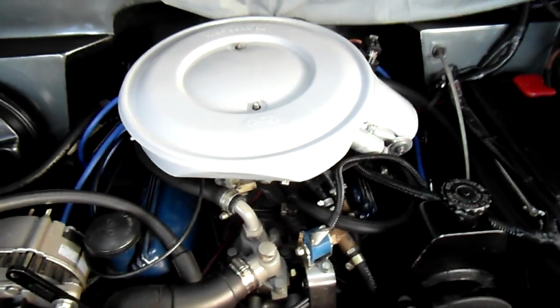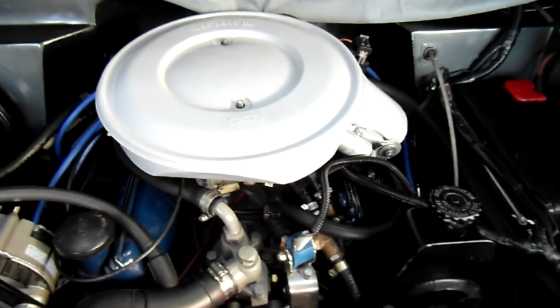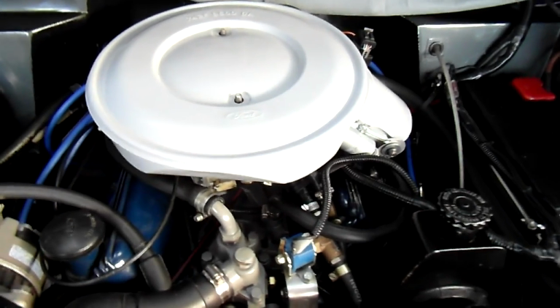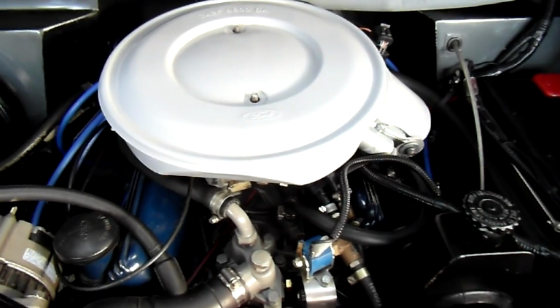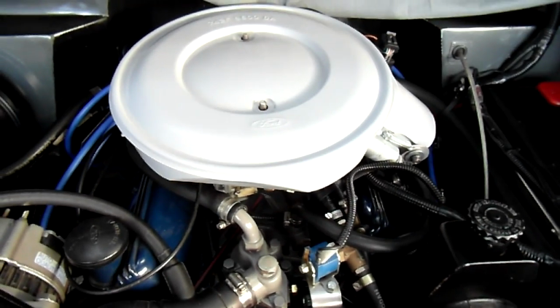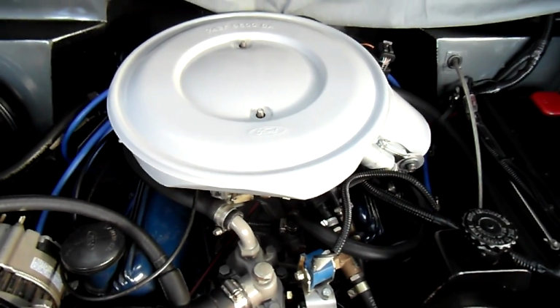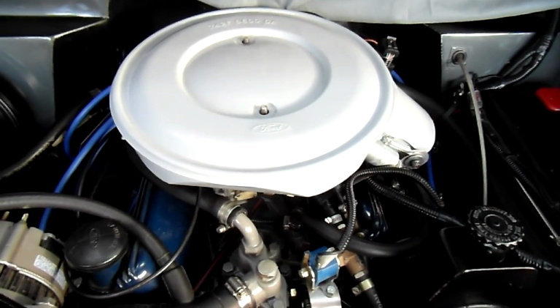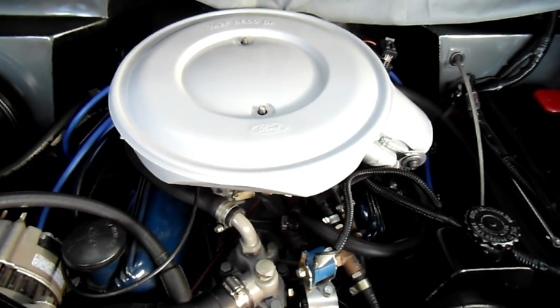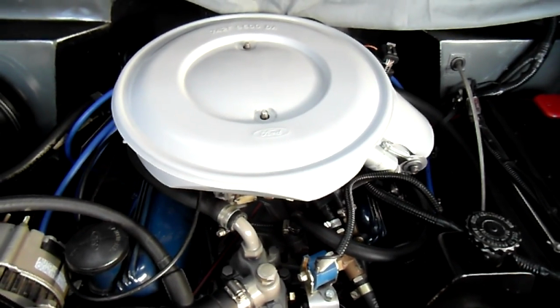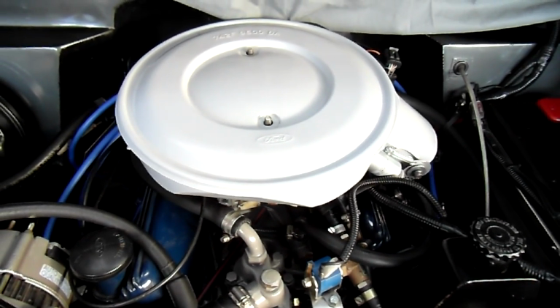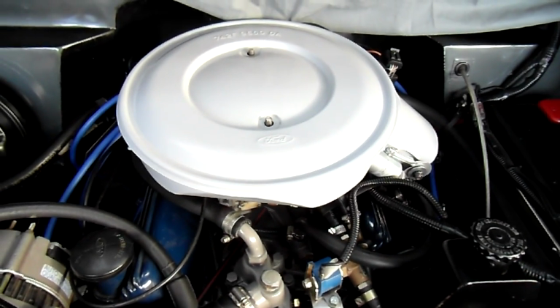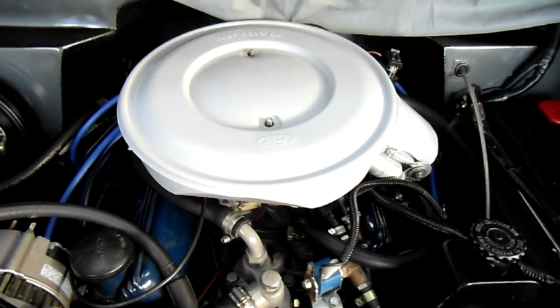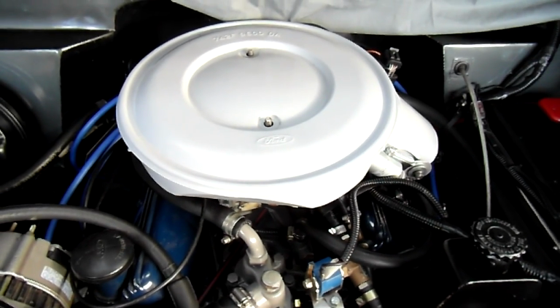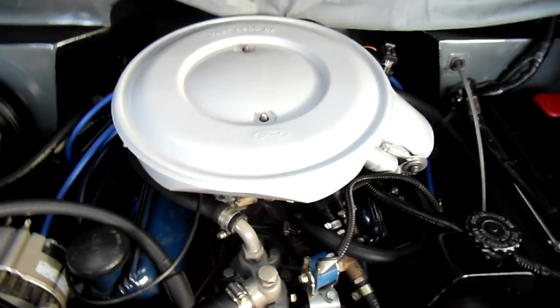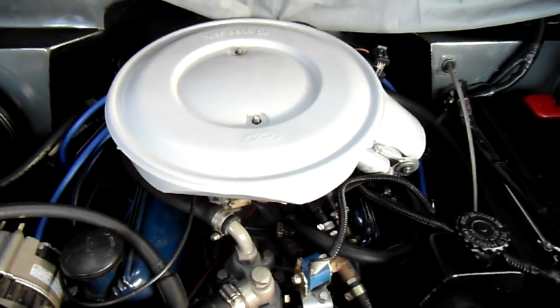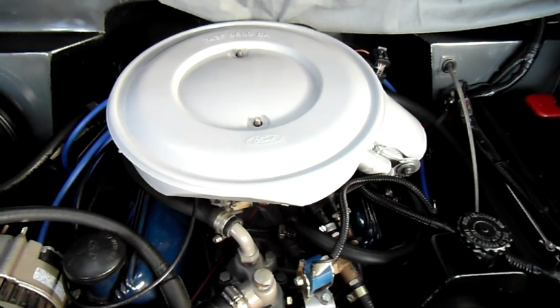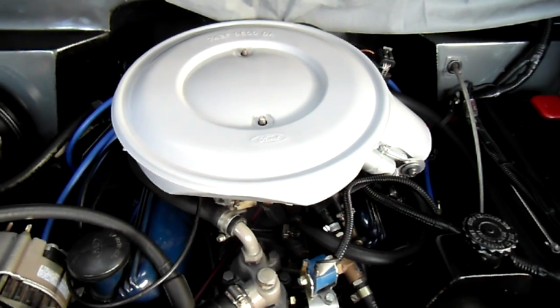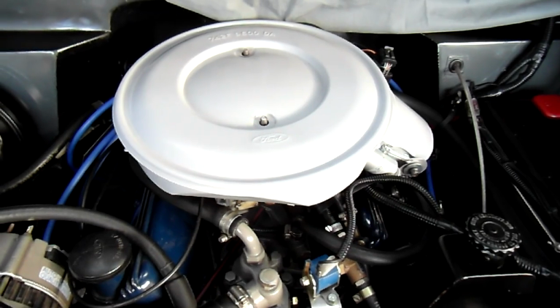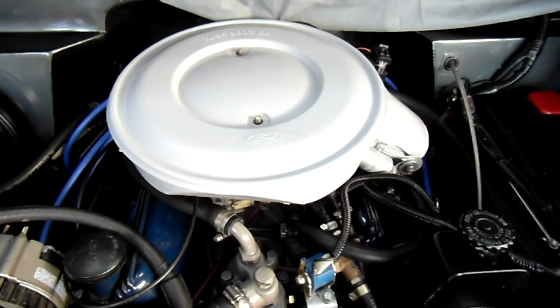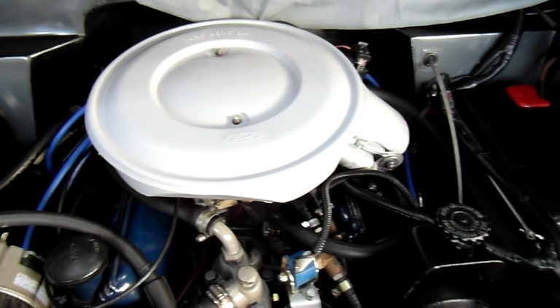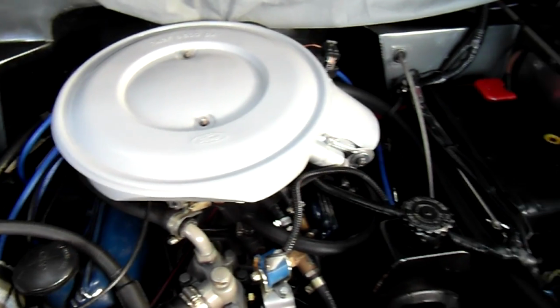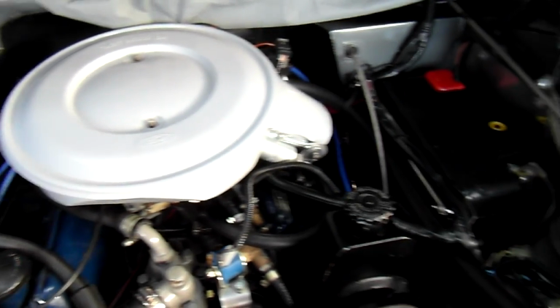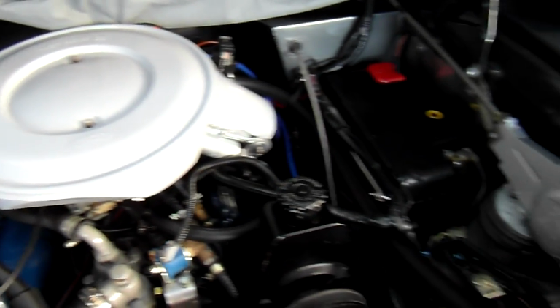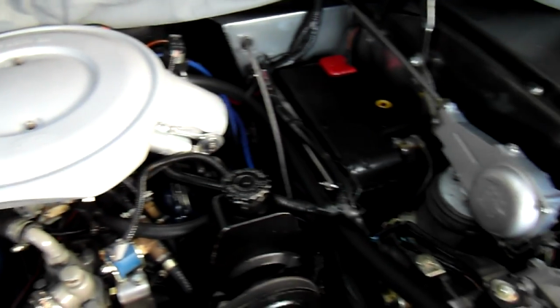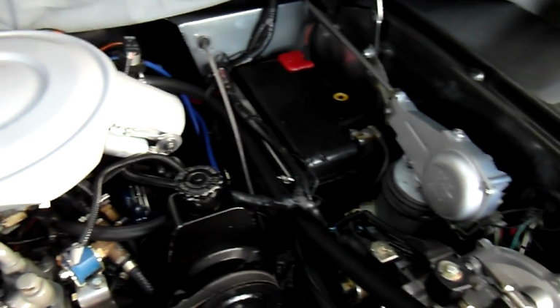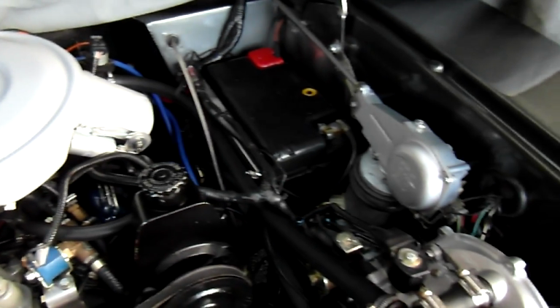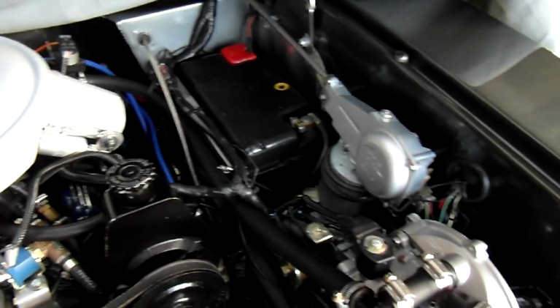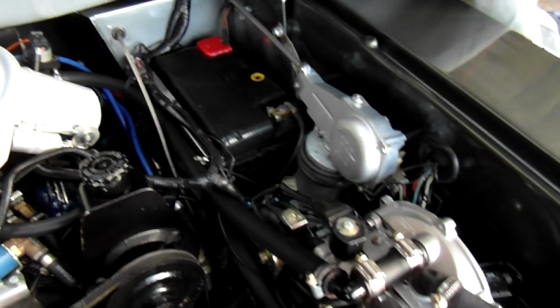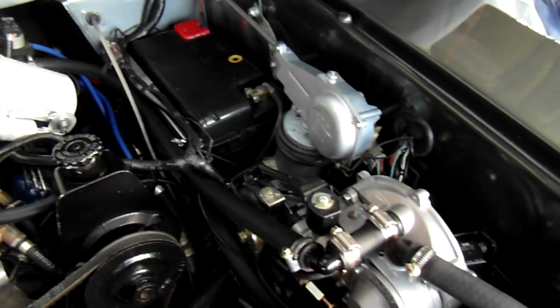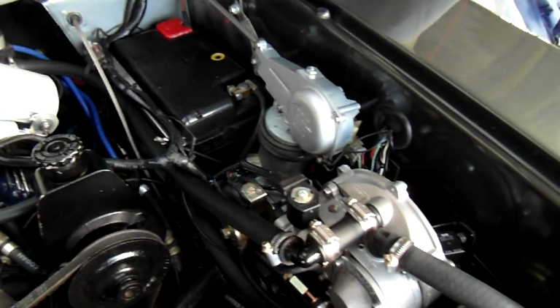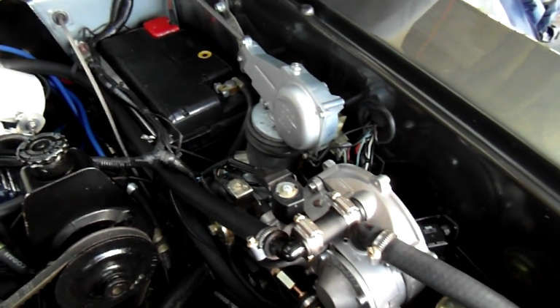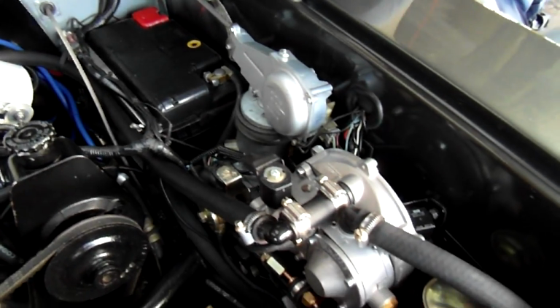This clip is about a modification to the LPG system that's fitted to a Reliant Scimitar GTC.